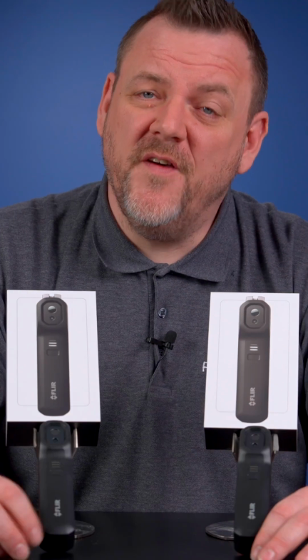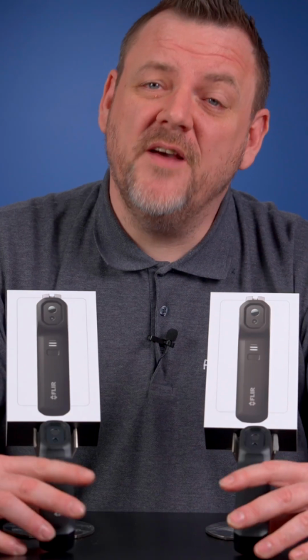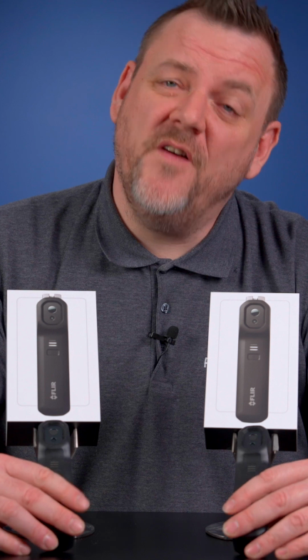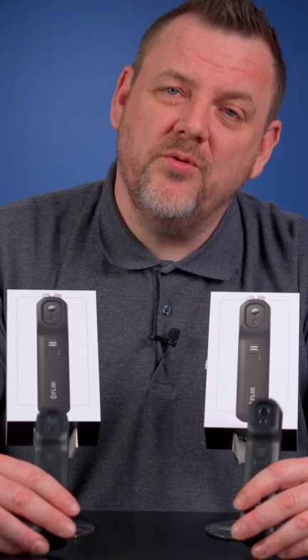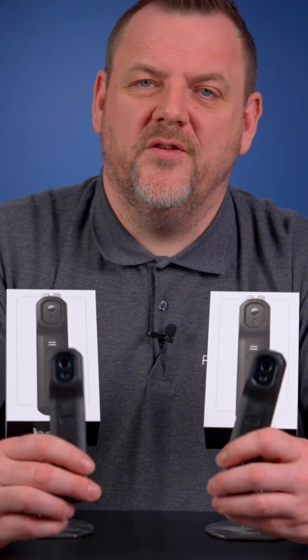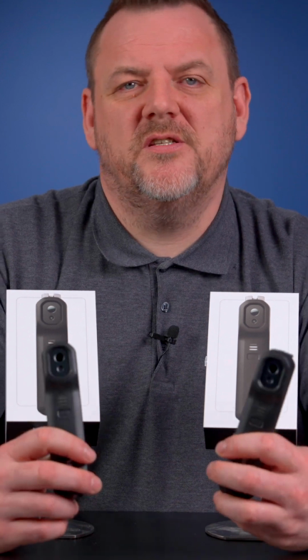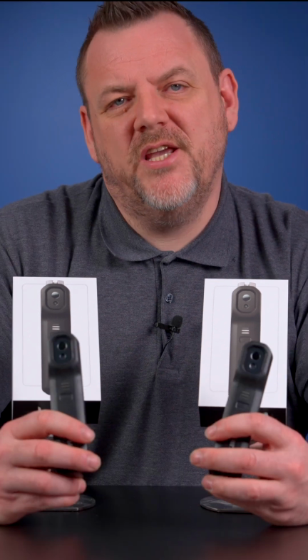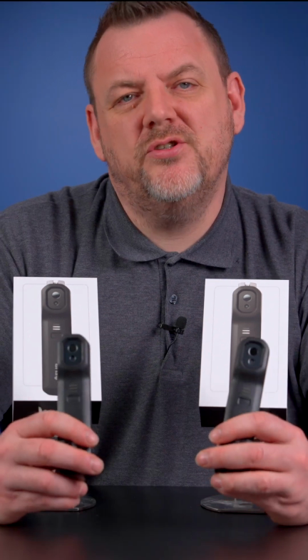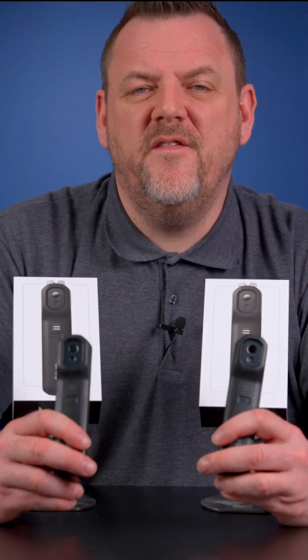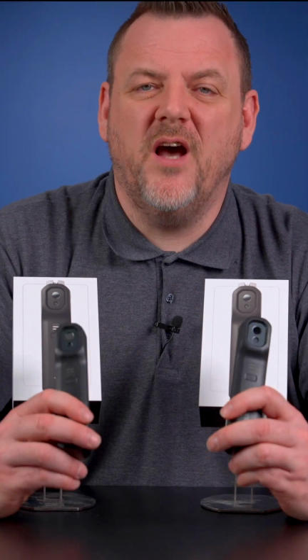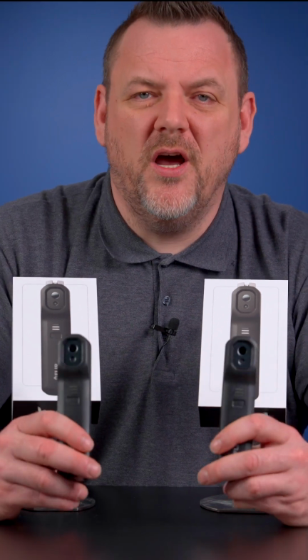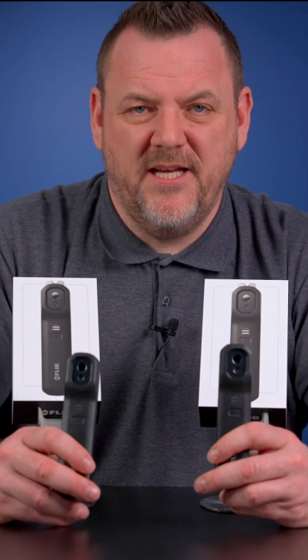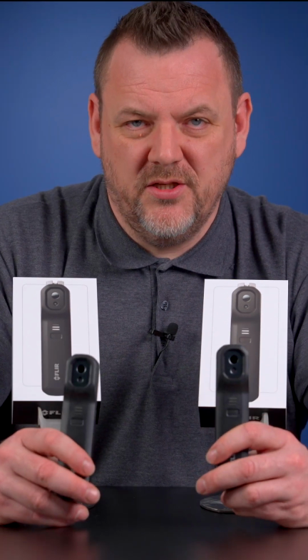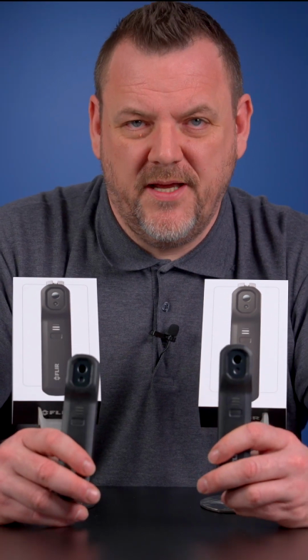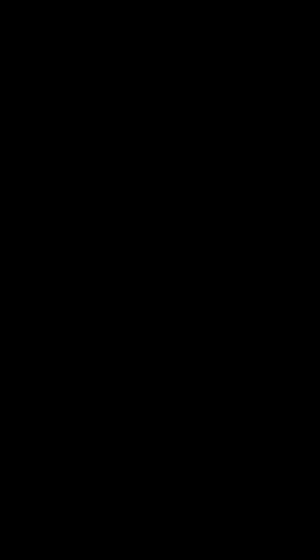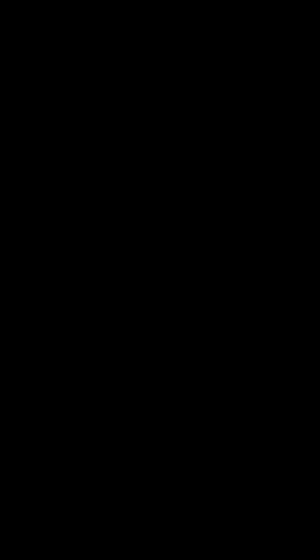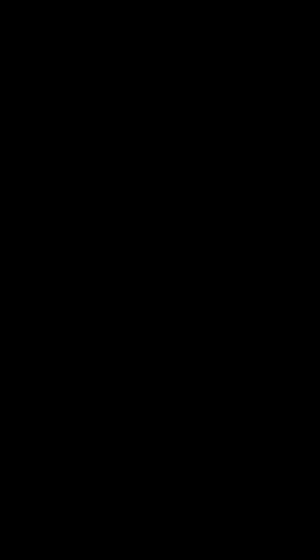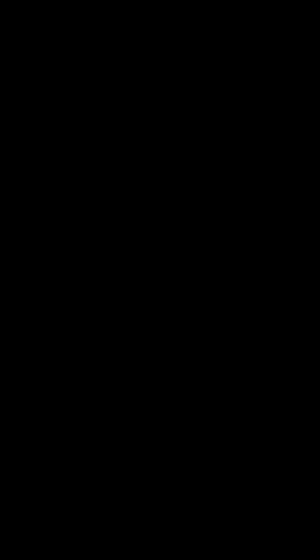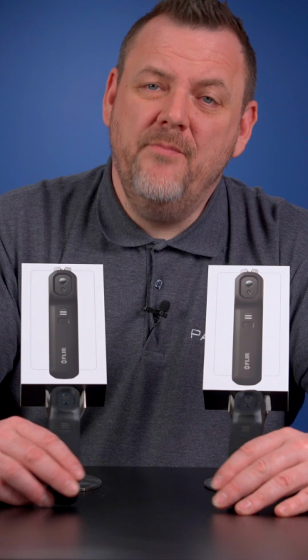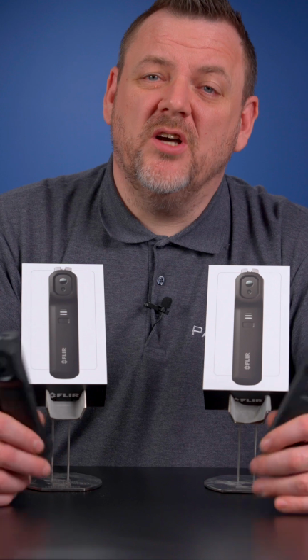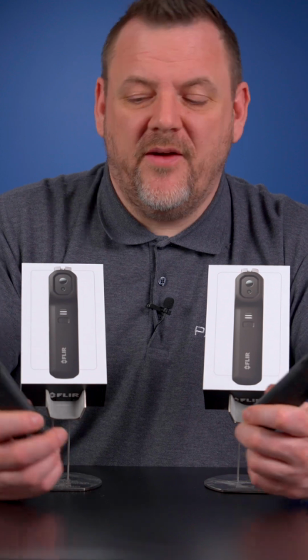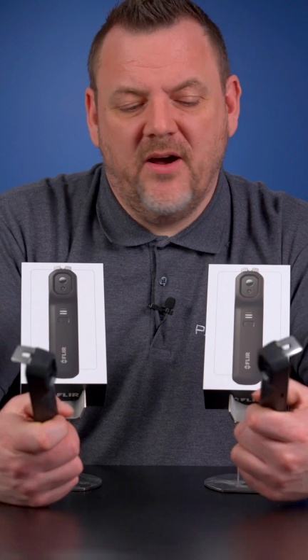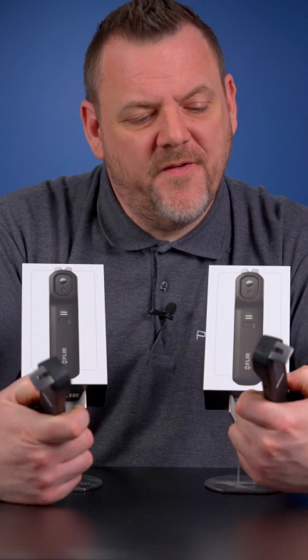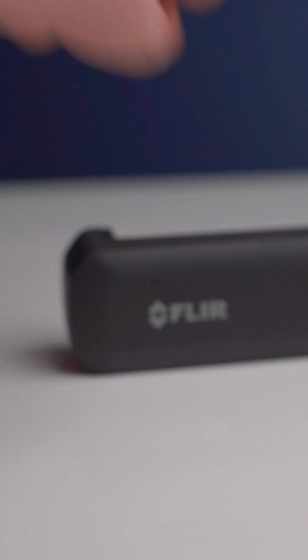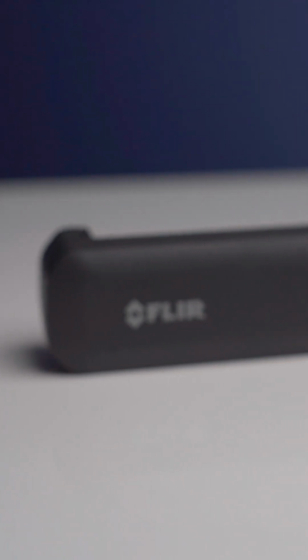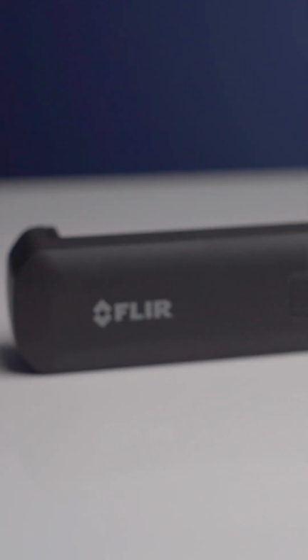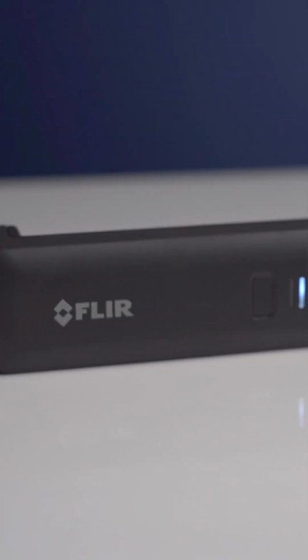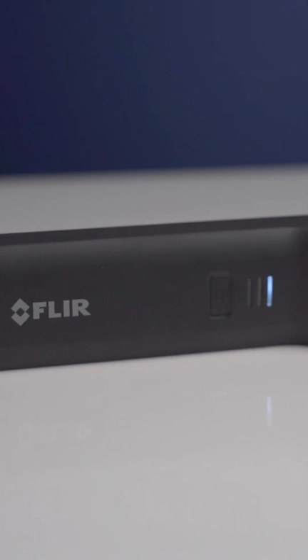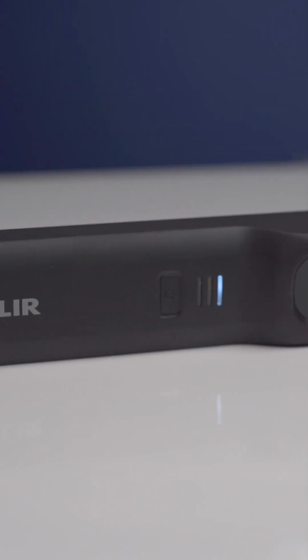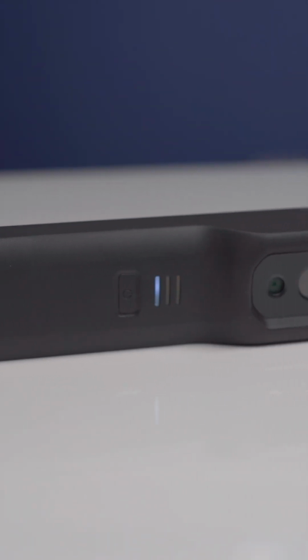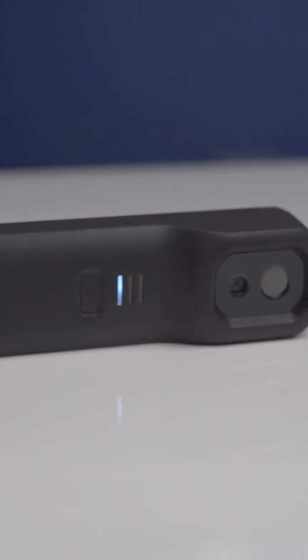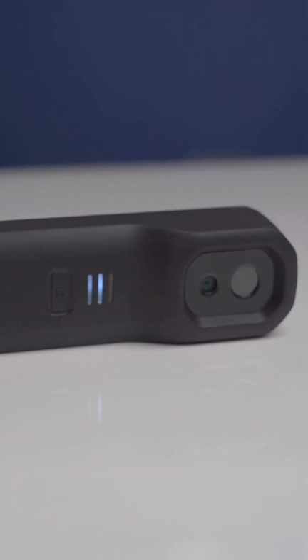The third and final difference is the use of Vivid IR technology. In regards to battery life, you're looking at one and a half hours on one charge.